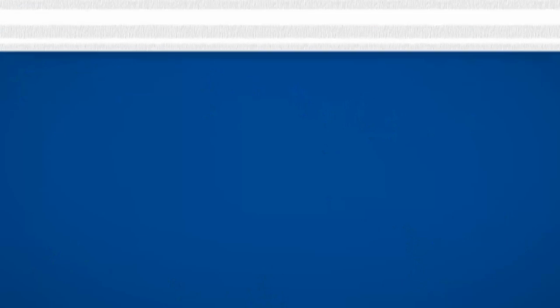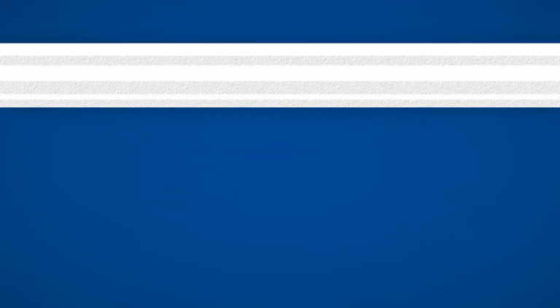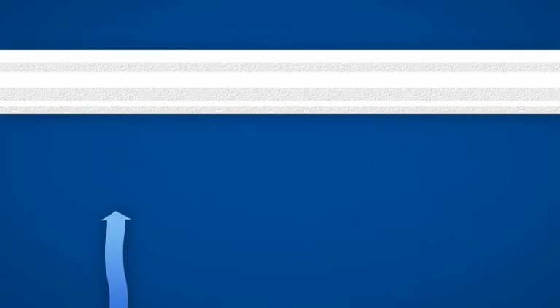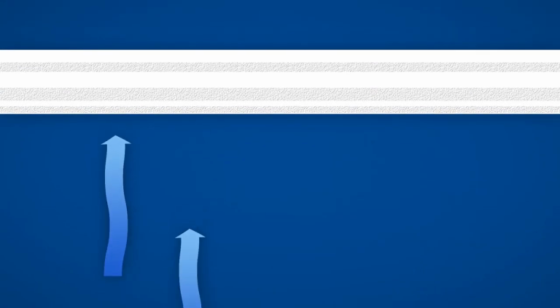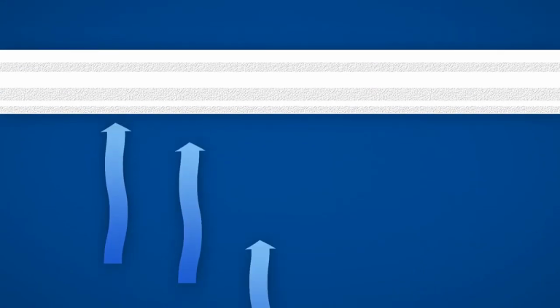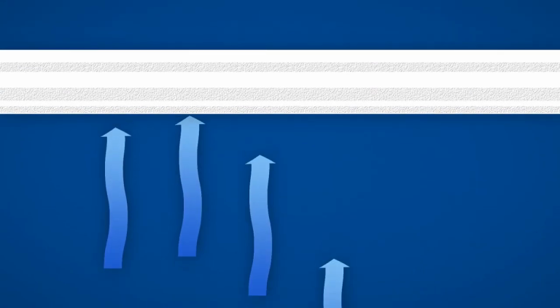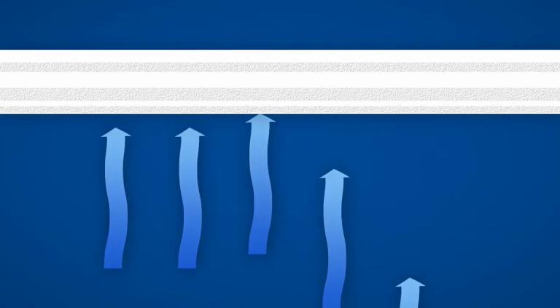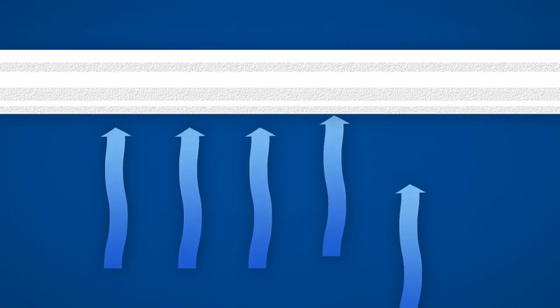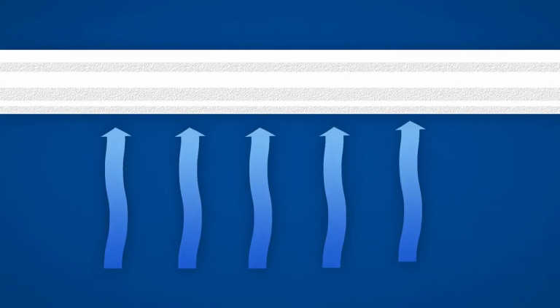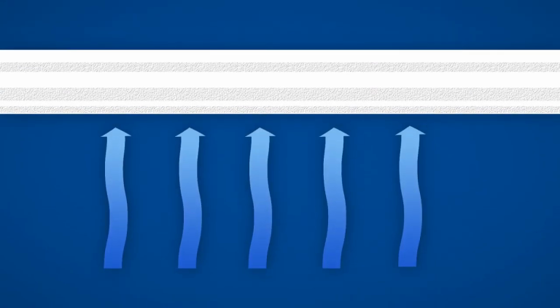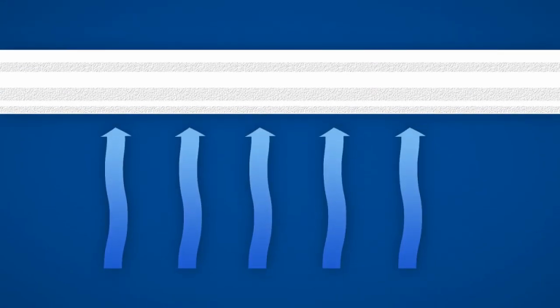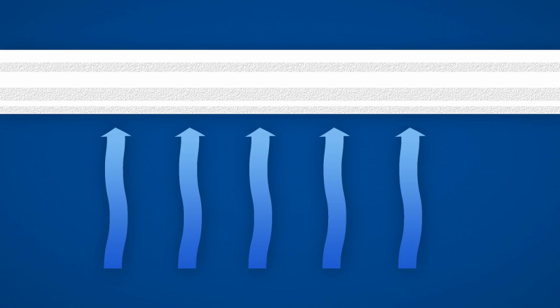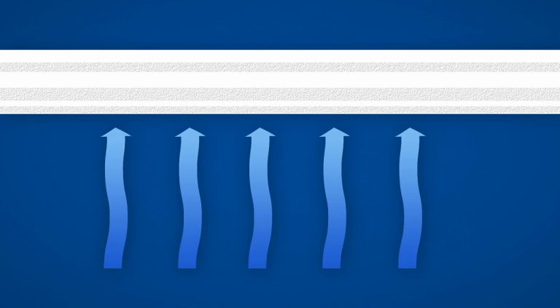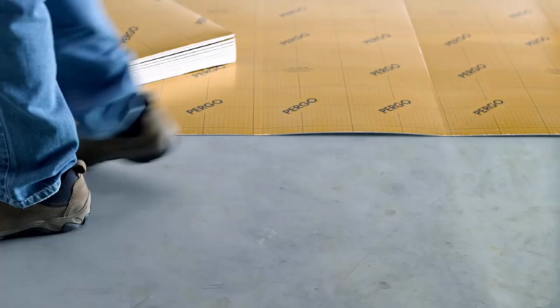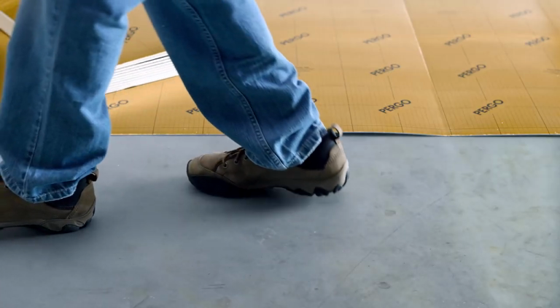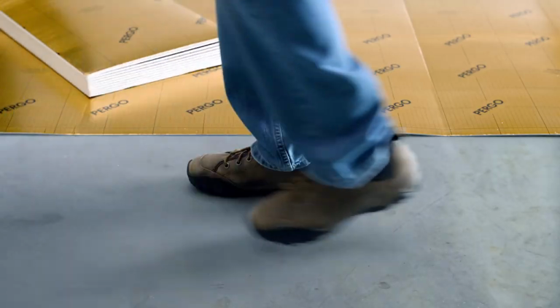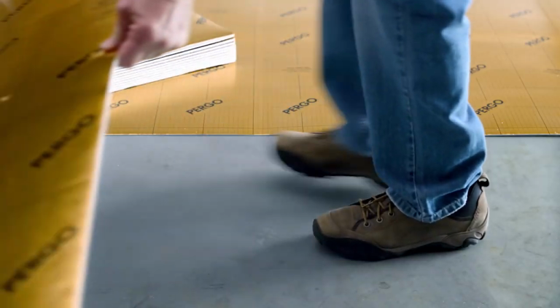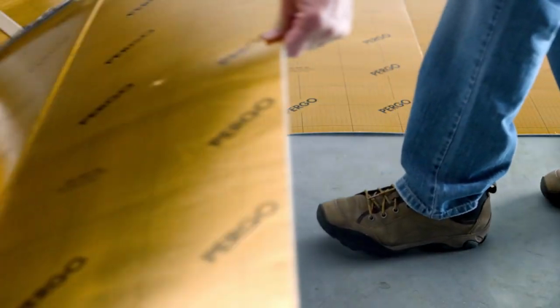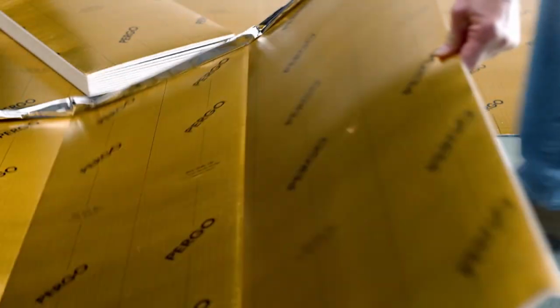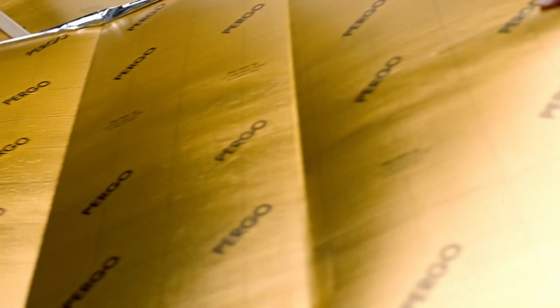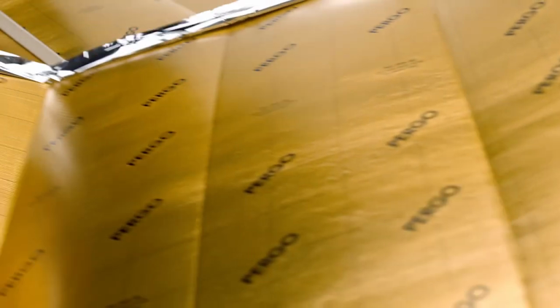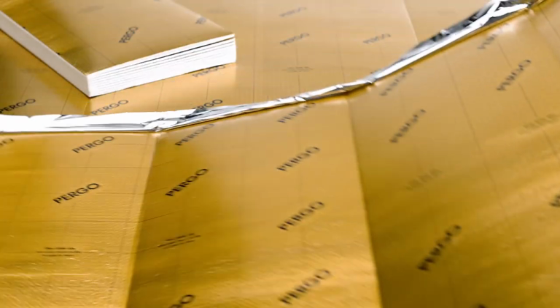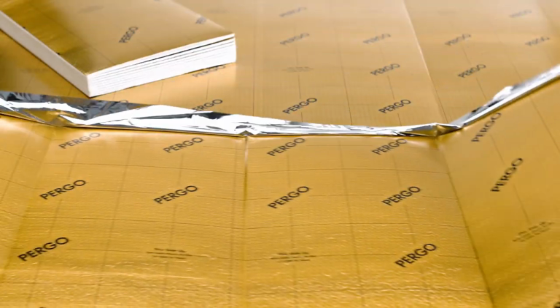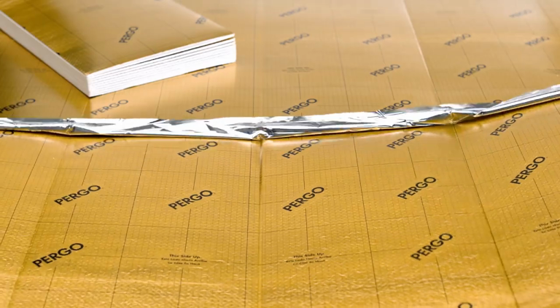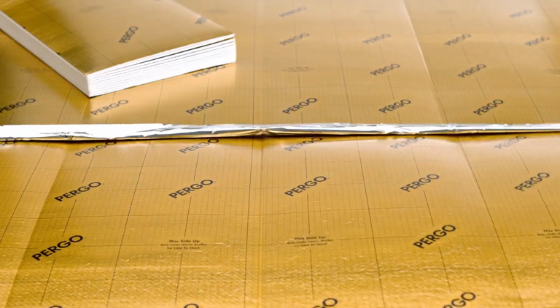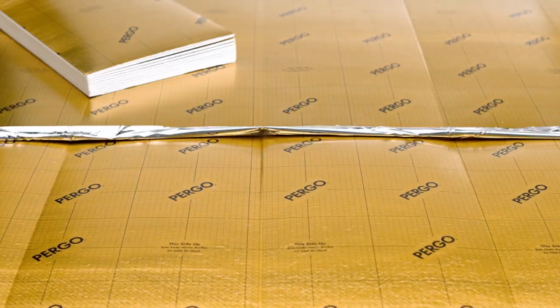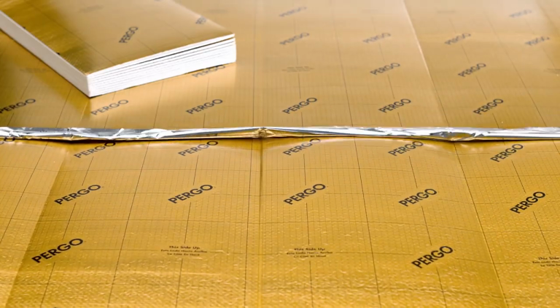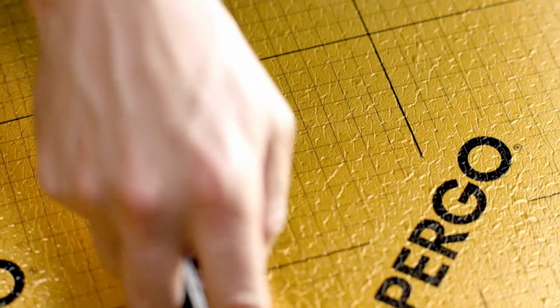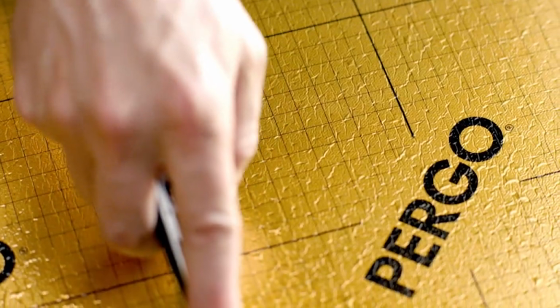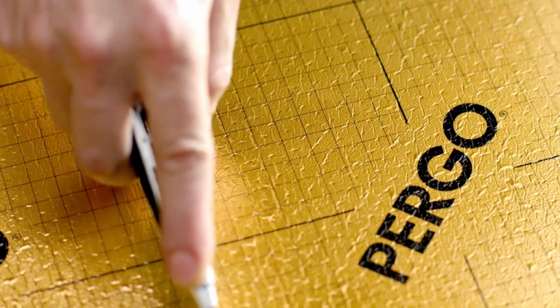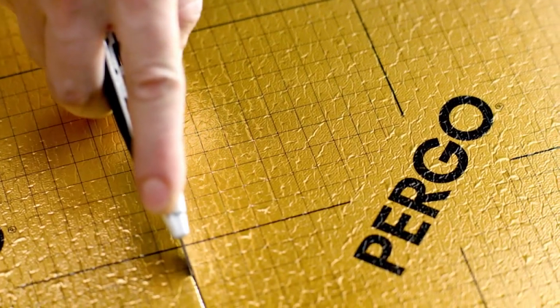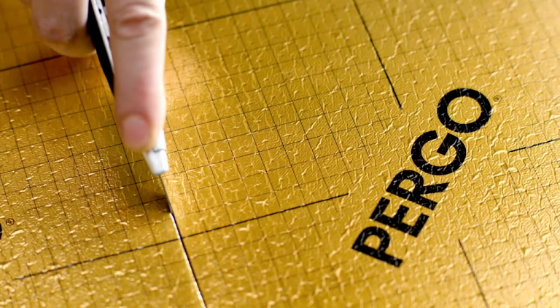A special moisture barrier prevents moisture and vapors from wicking into the floor, damaging the material. And a simple fan fold with pre-taped sides makes Pergo Gold easy to install, while visual guides make trimming a breeze.